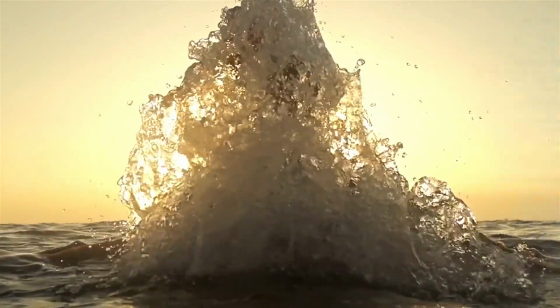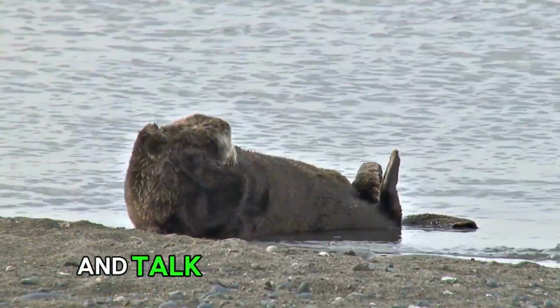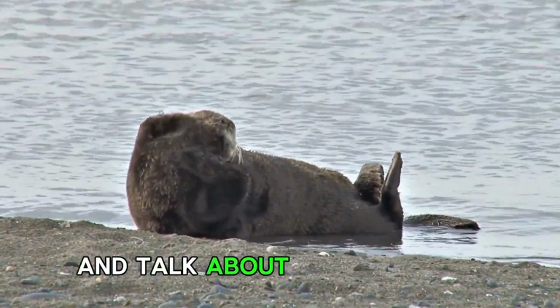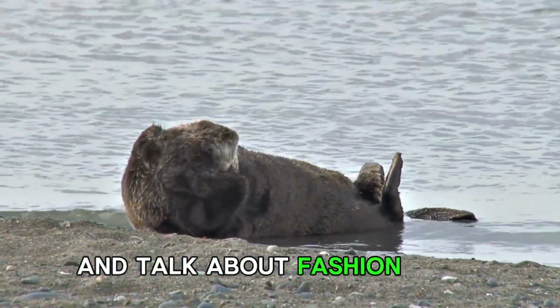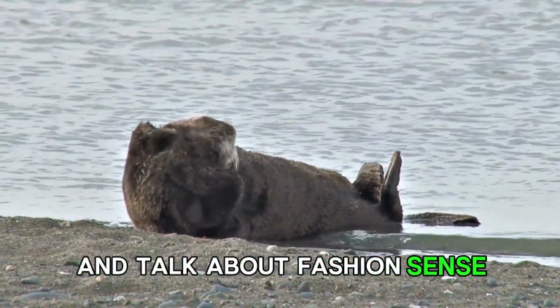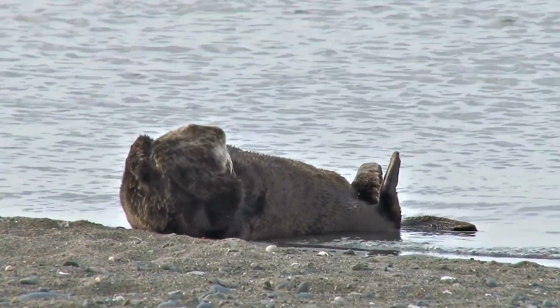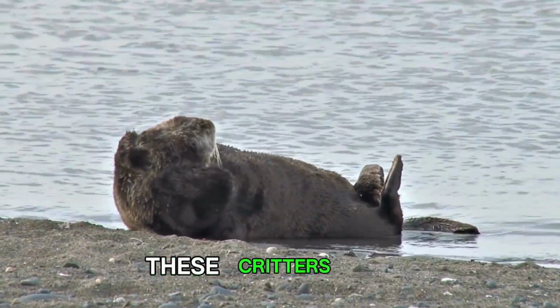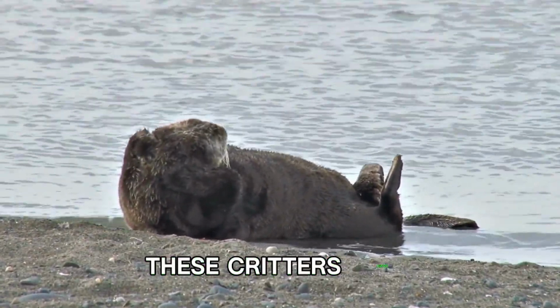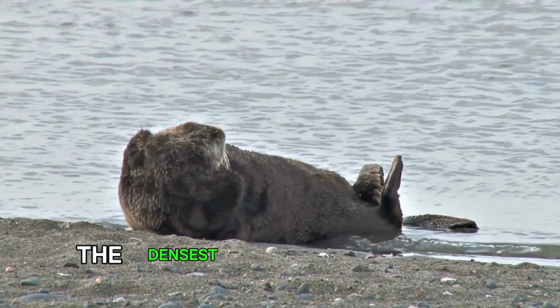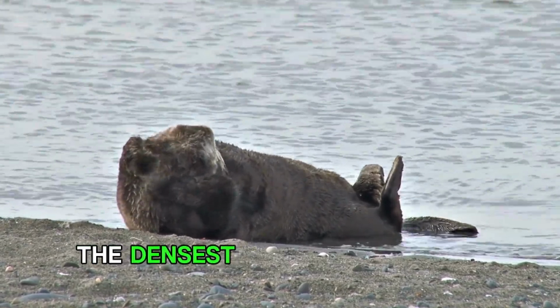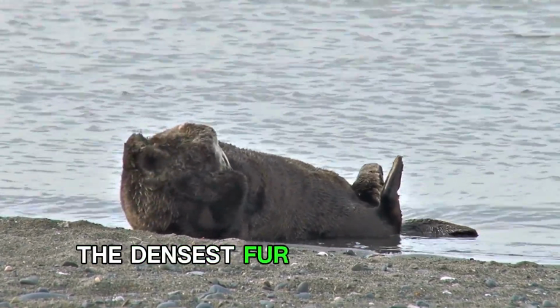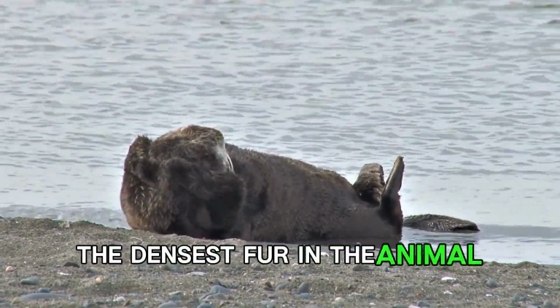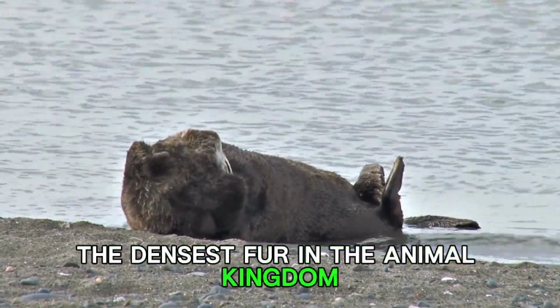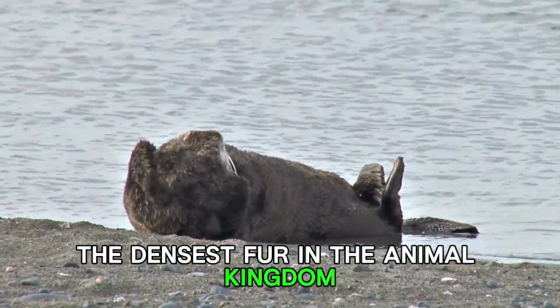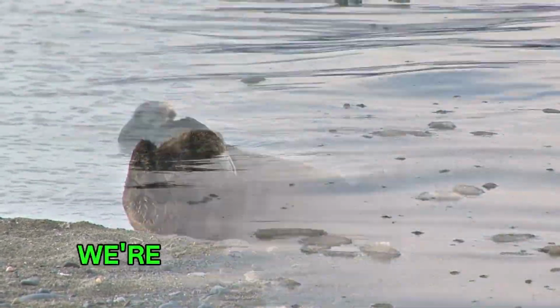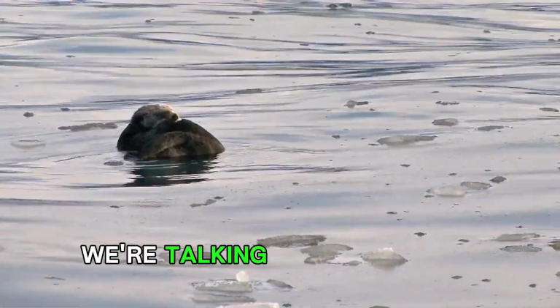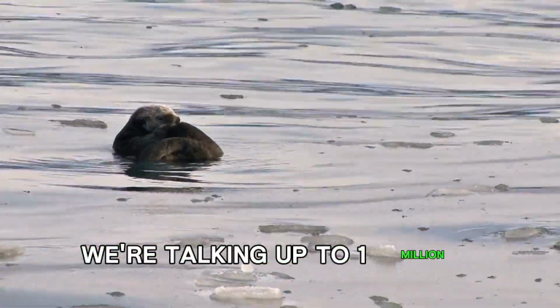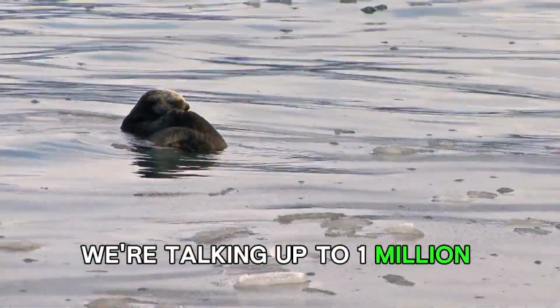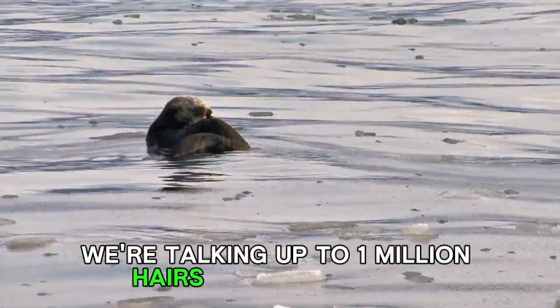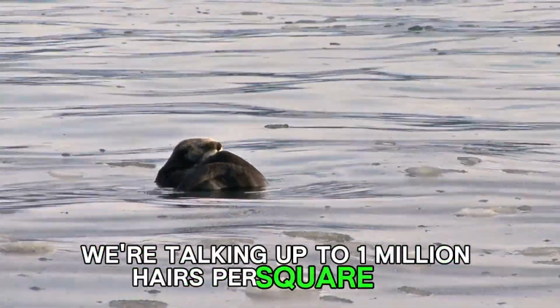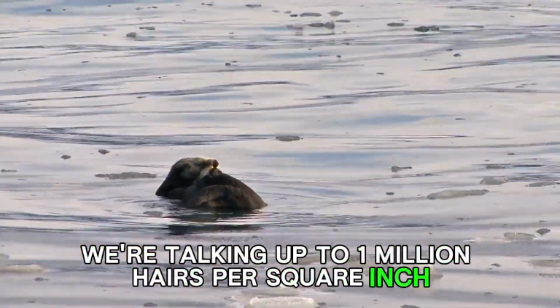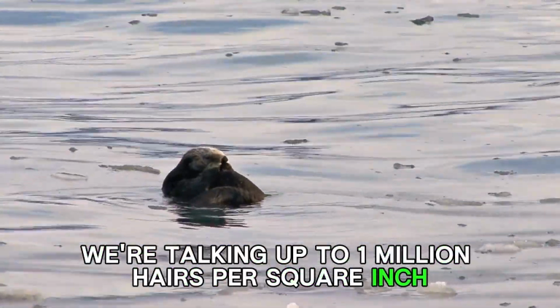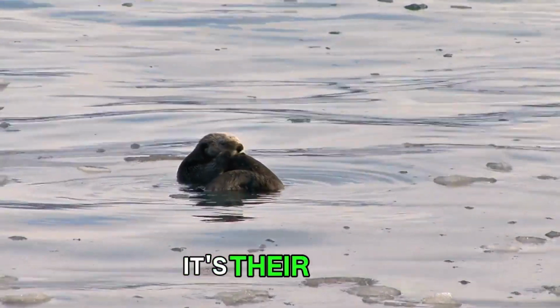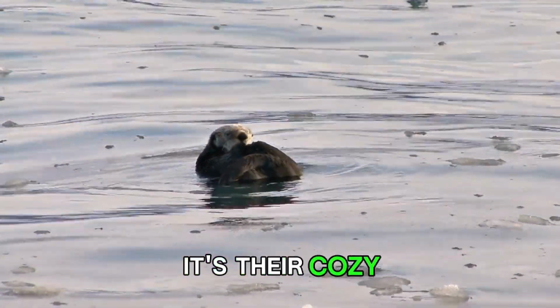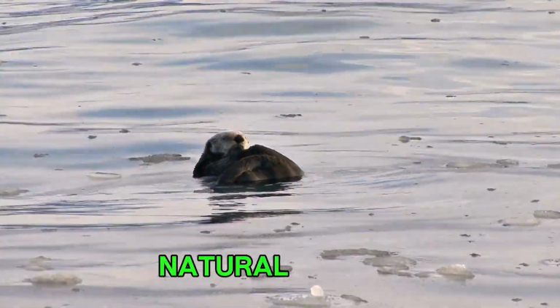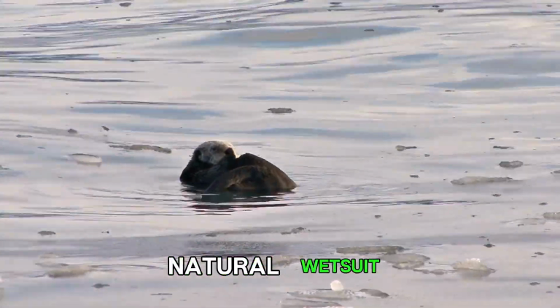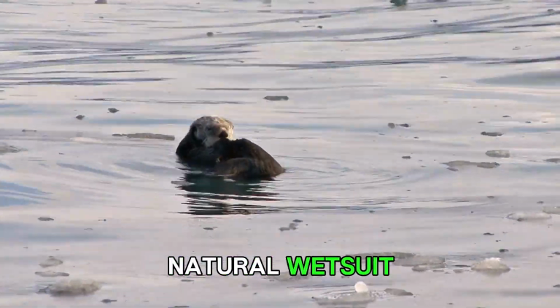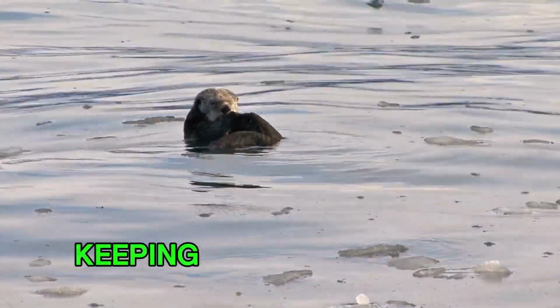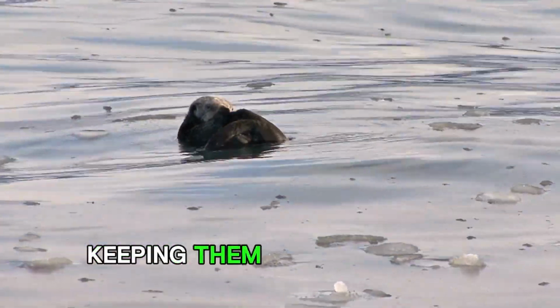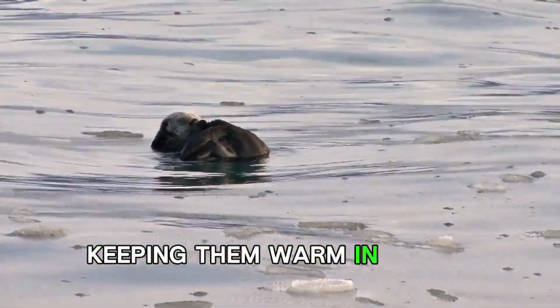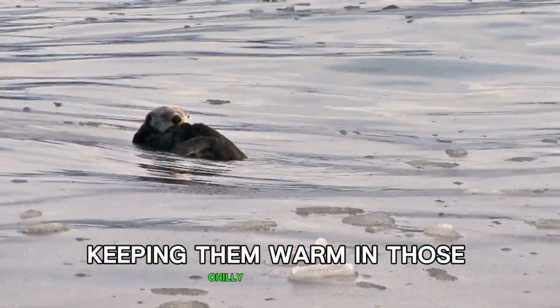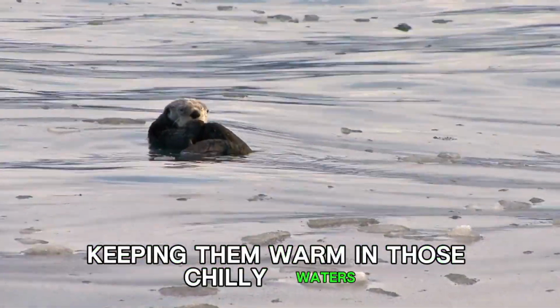And talk about fashion sense. These critters have the densest fur in the animal kingdom. We're talking up to a million hairs per square inch. It's their cozy natural wetsuit, keeping them warm in those chilly waters.